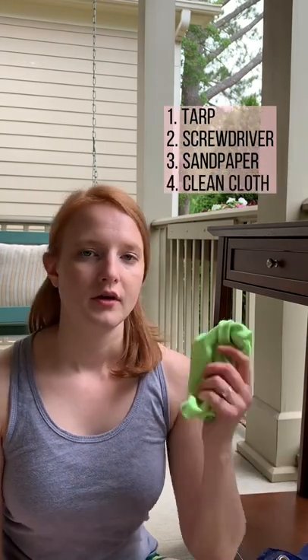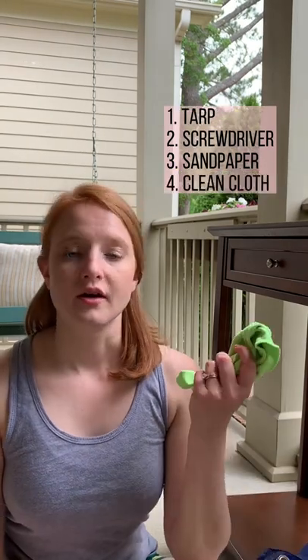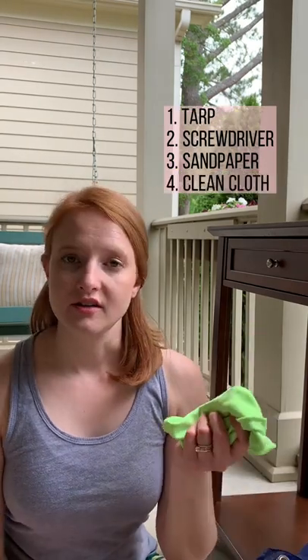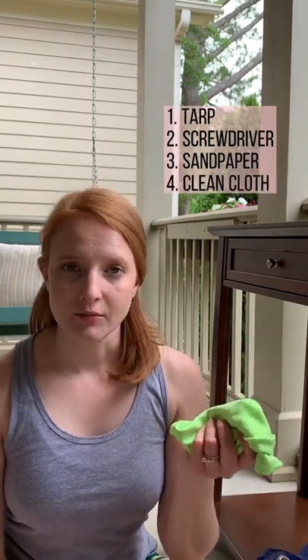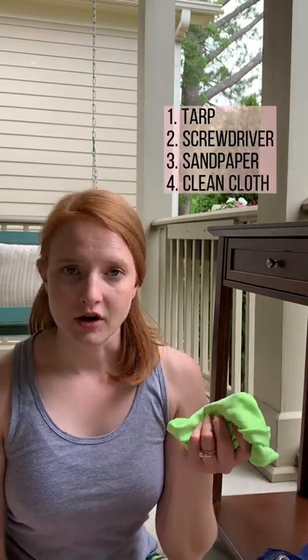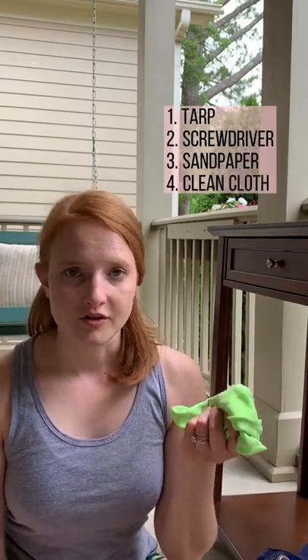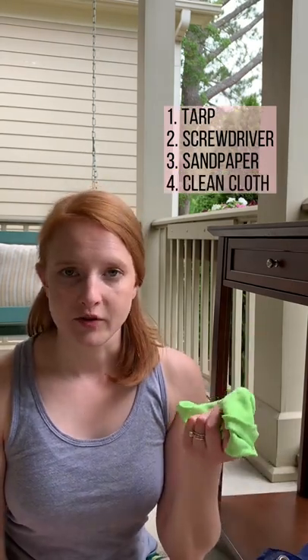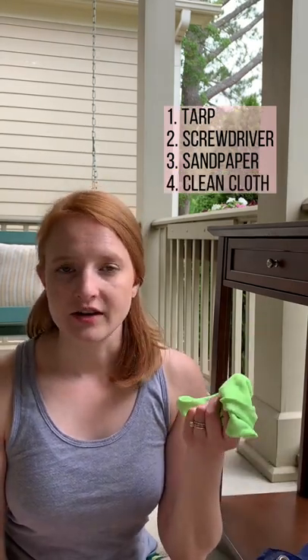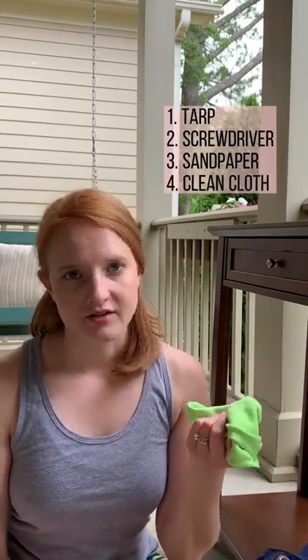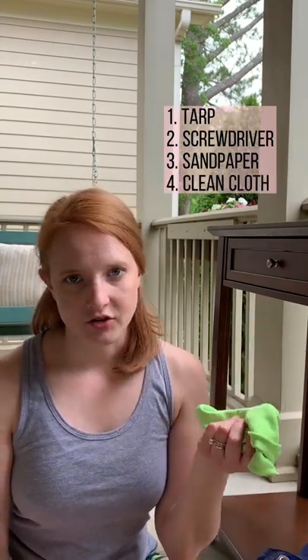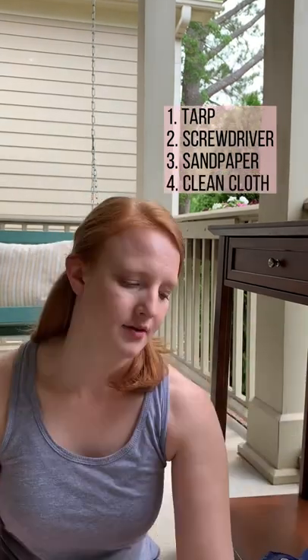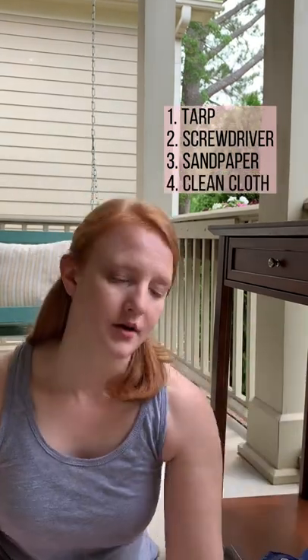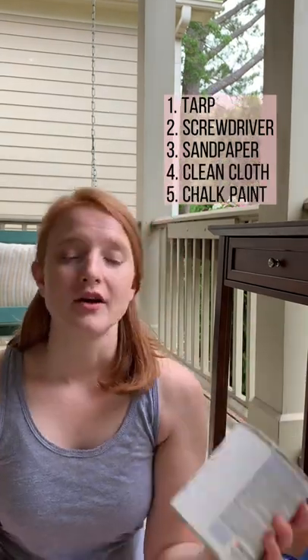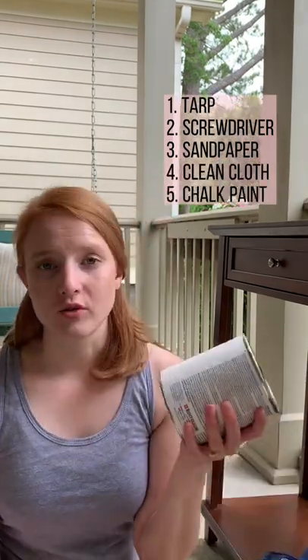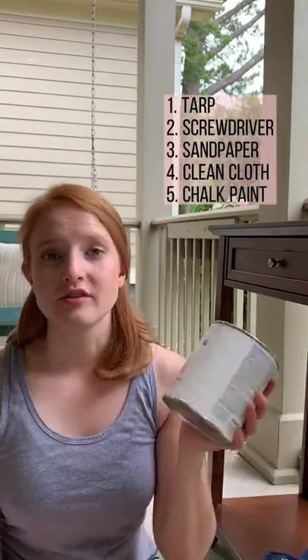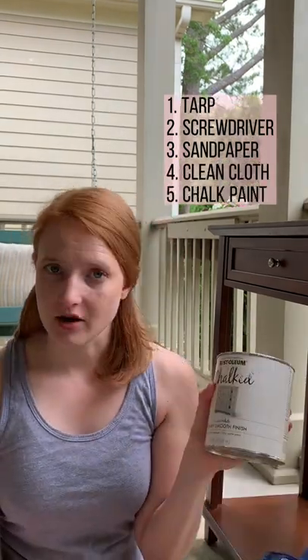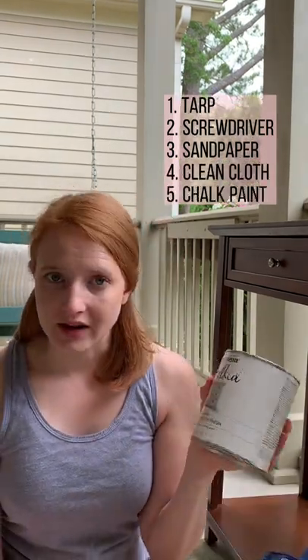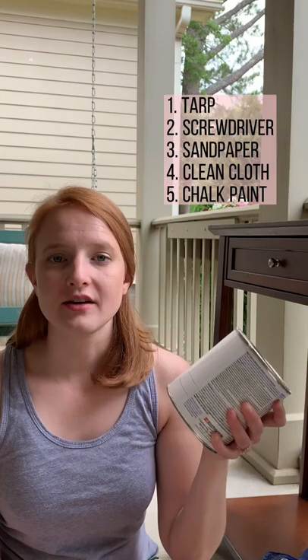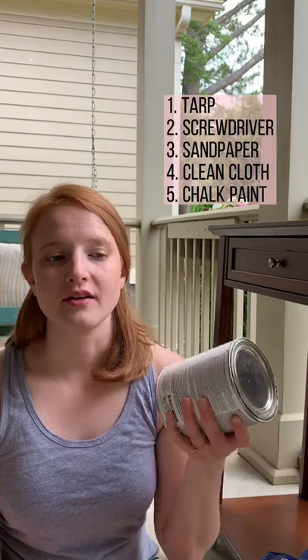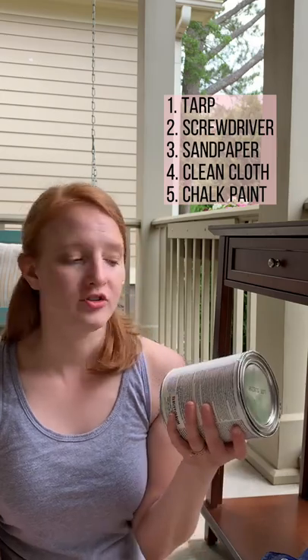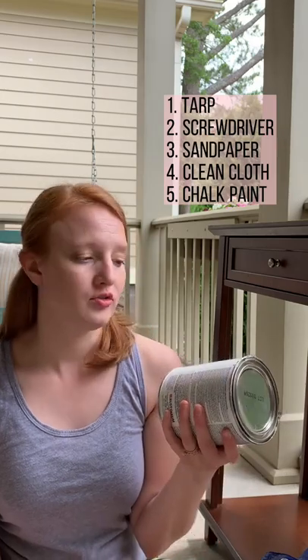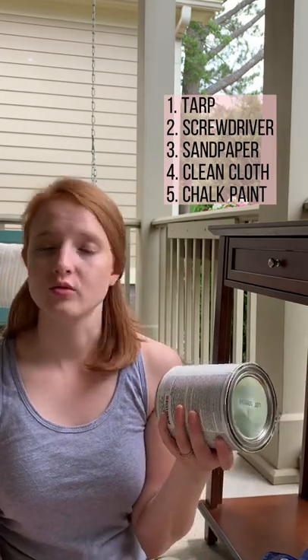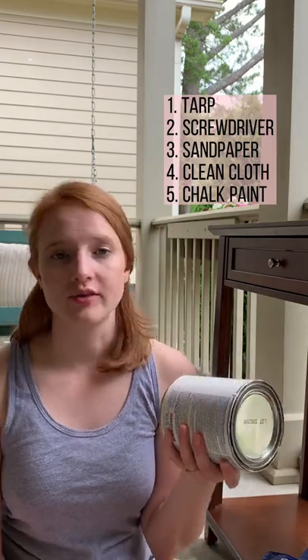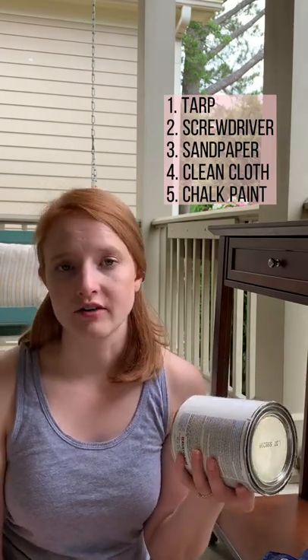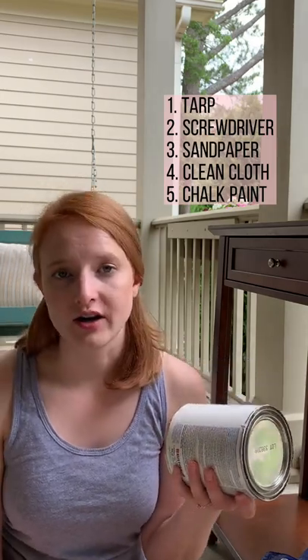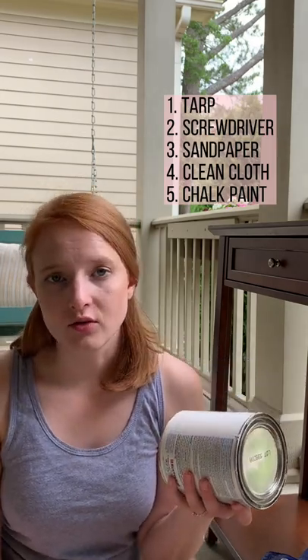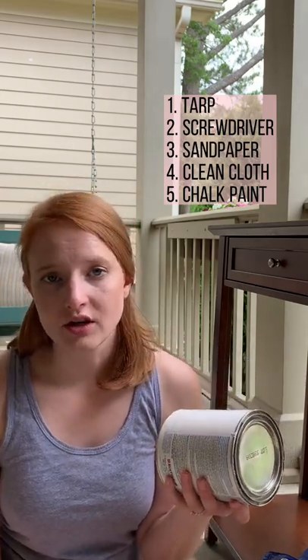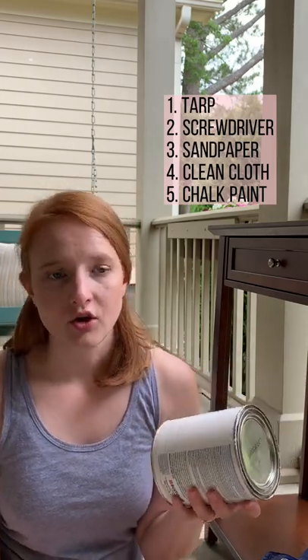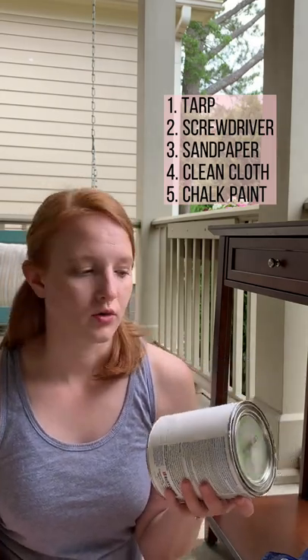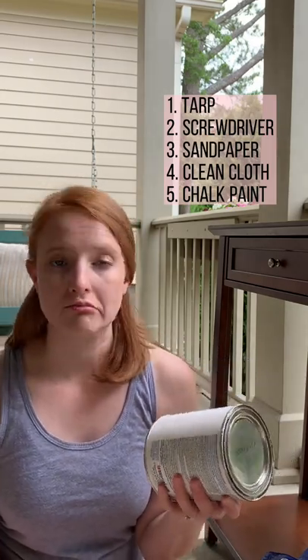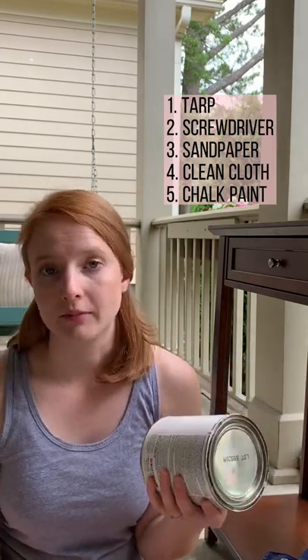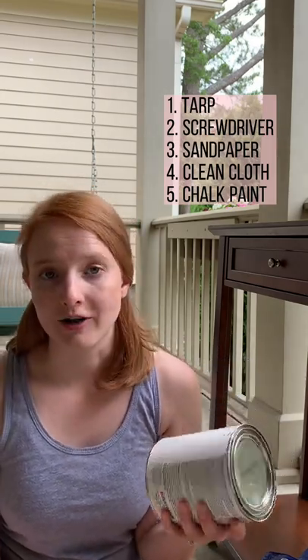A clean, damp cloth to remove any dust and dirt. Of course, chalk paint. I like to use whatever I can find locally or in my garage.